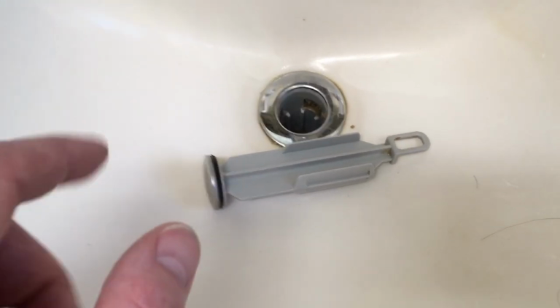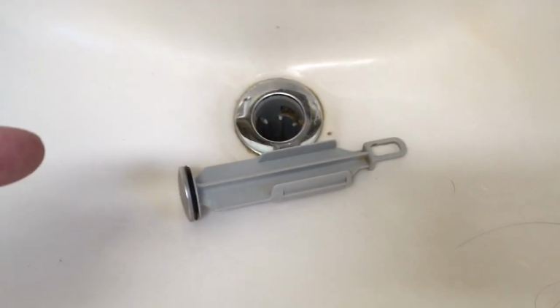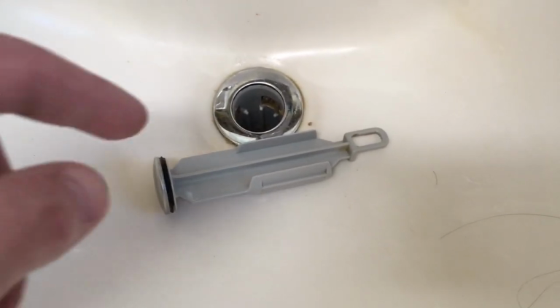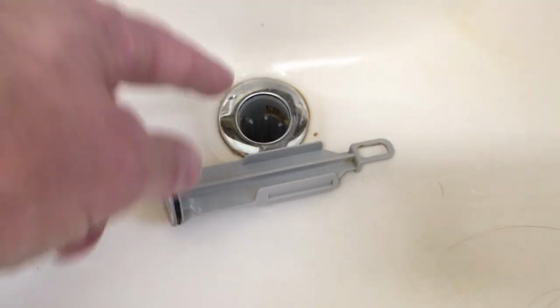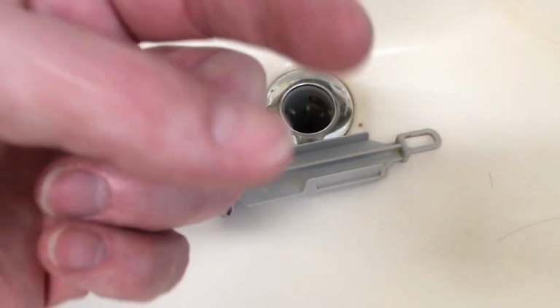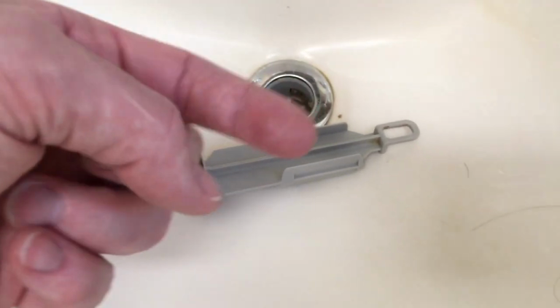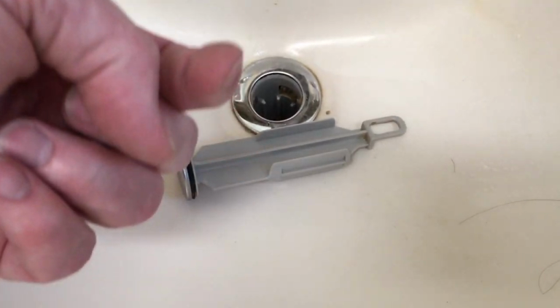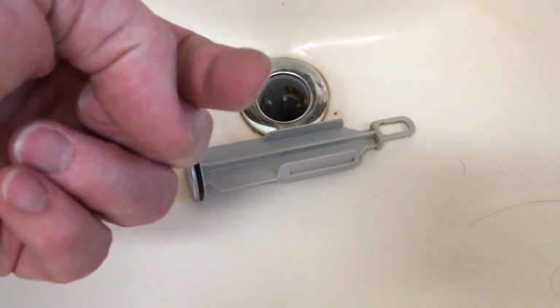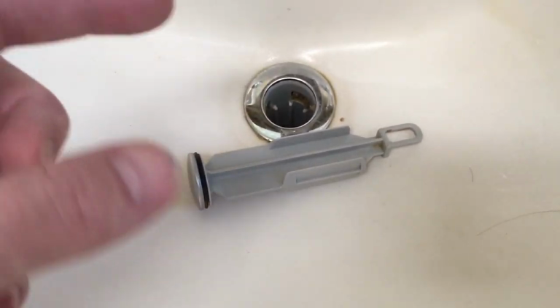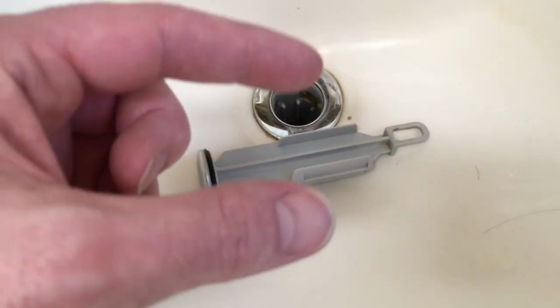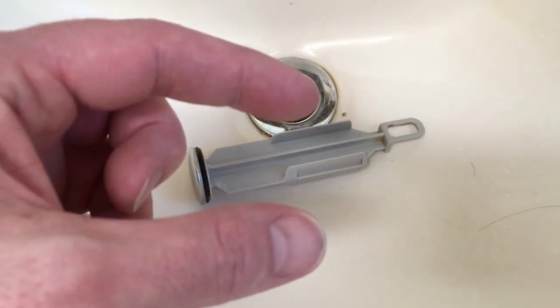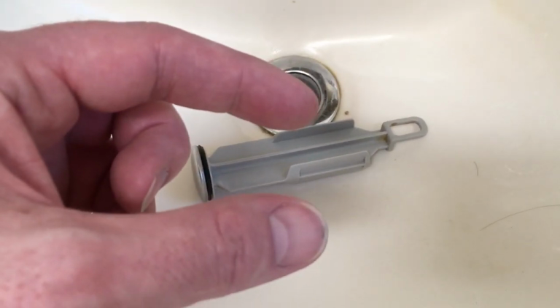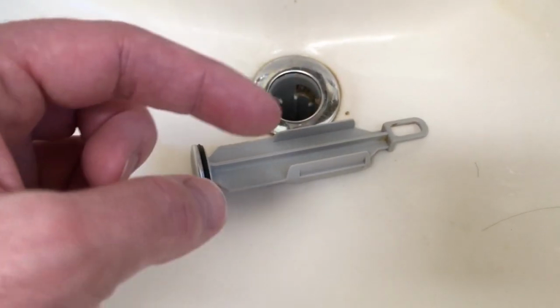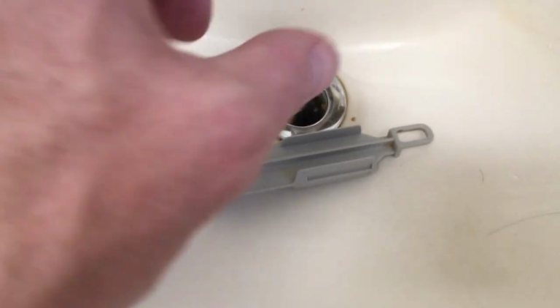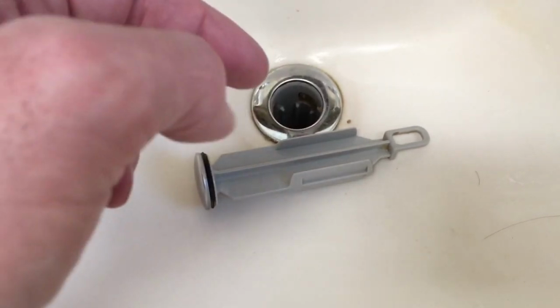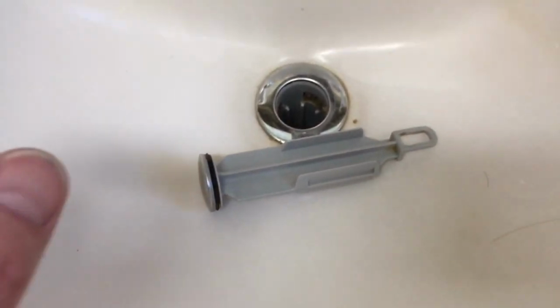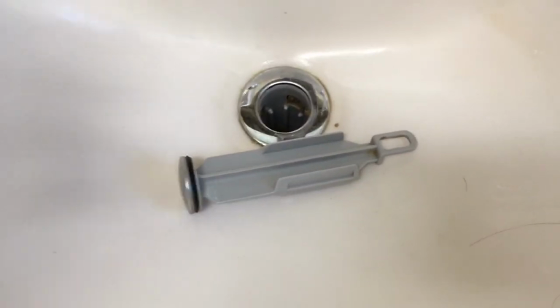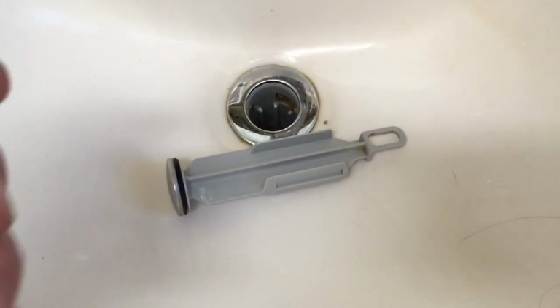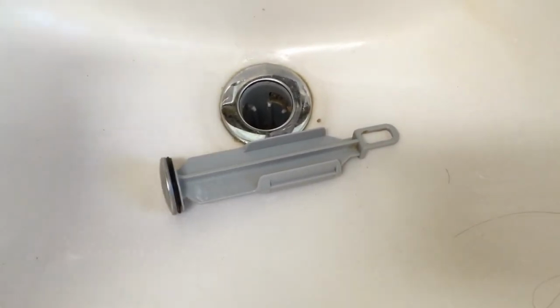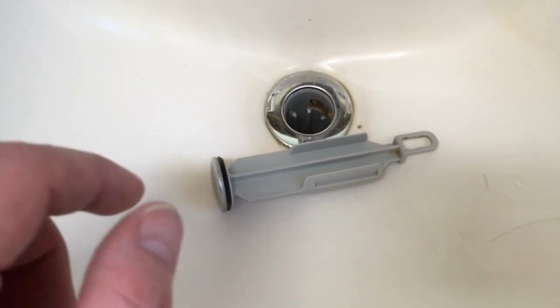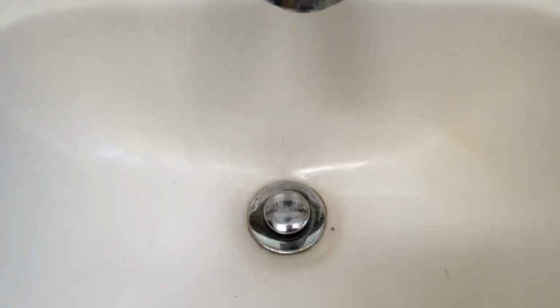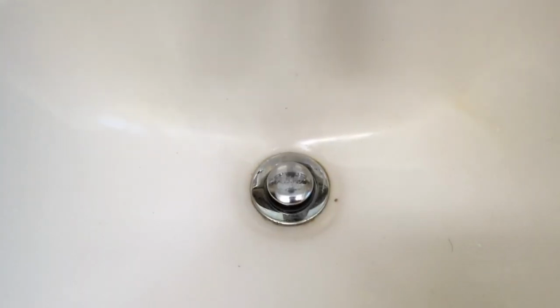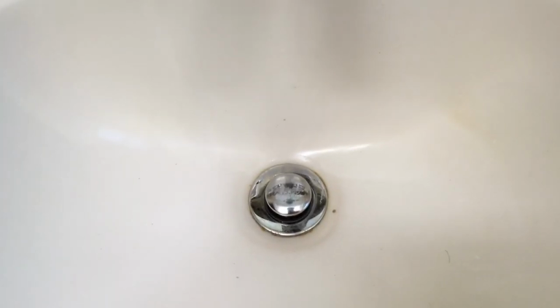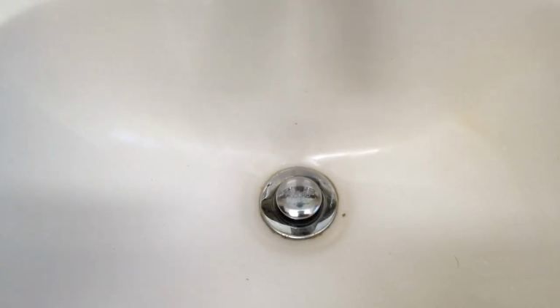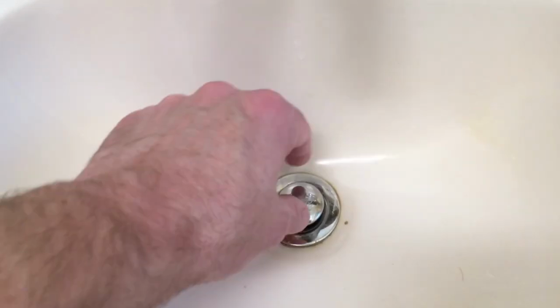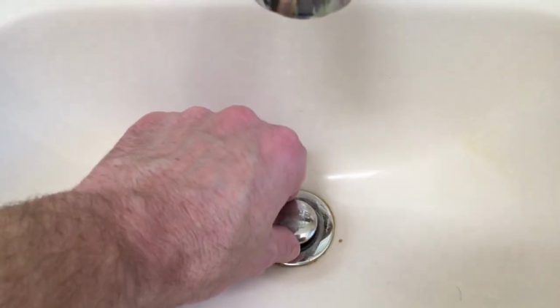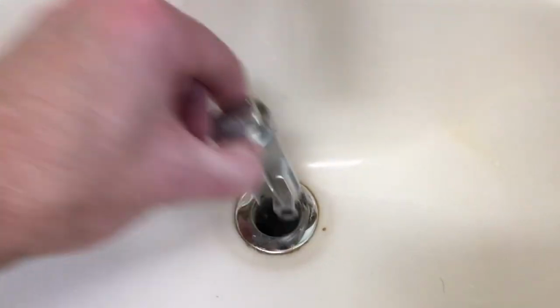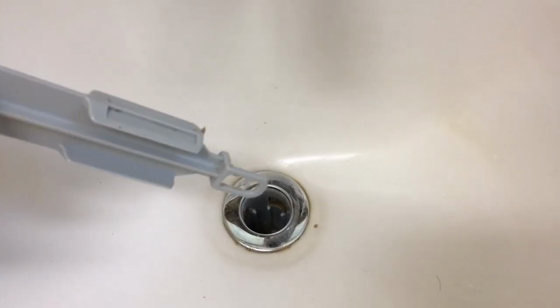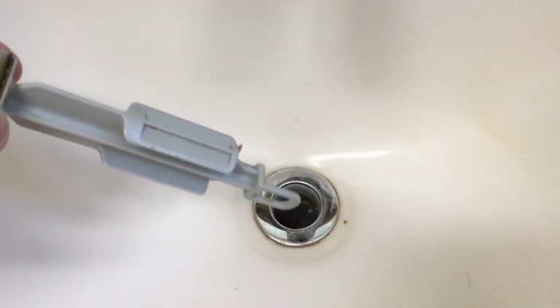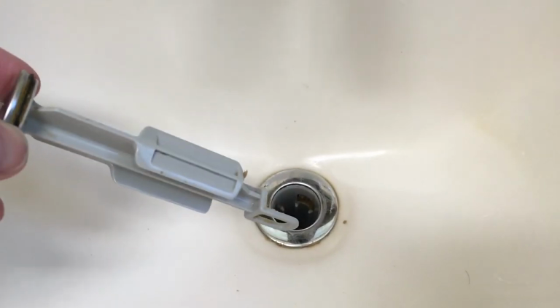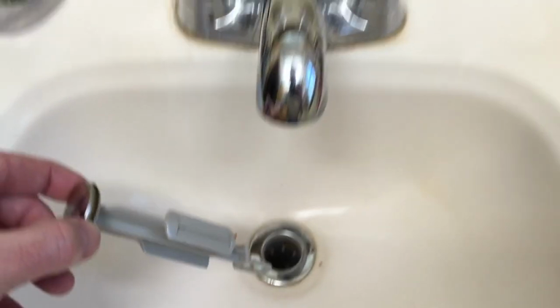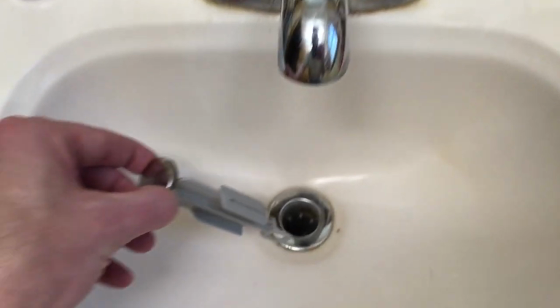To put this back in, I'll take the little hook, make sure it's pointing up, pop that clip back in place, and then thread that thing back on. So it's the opposite of taking it off. I'm inserting this after I got it all back together.